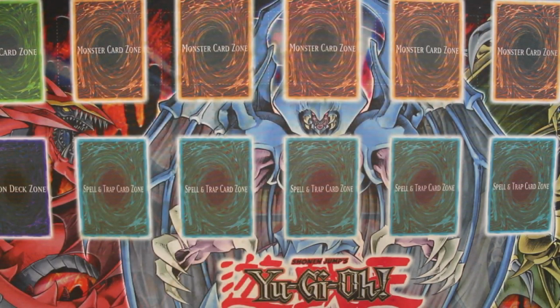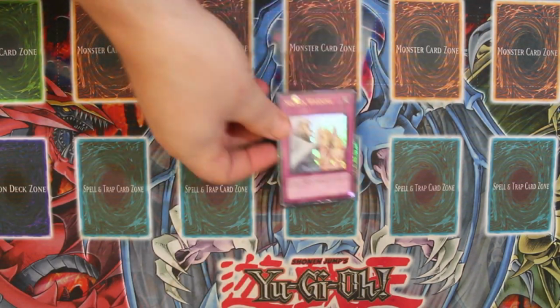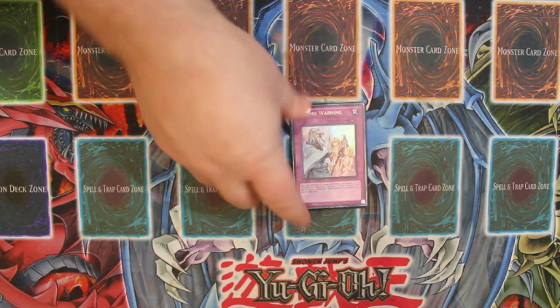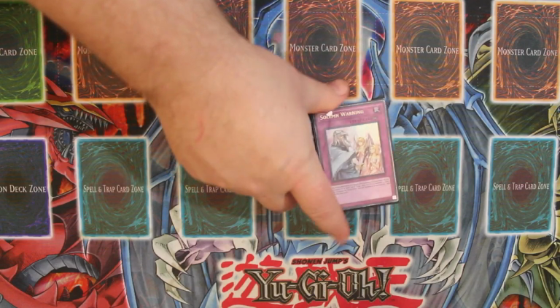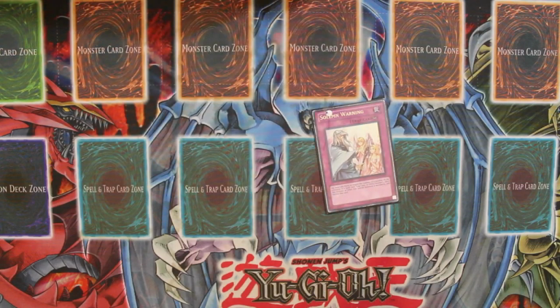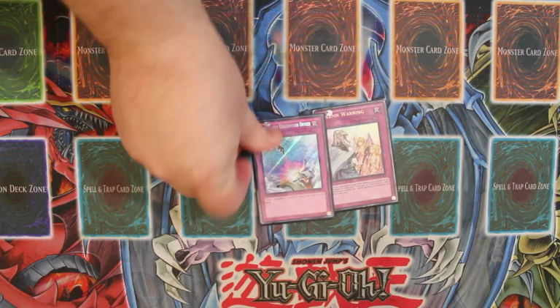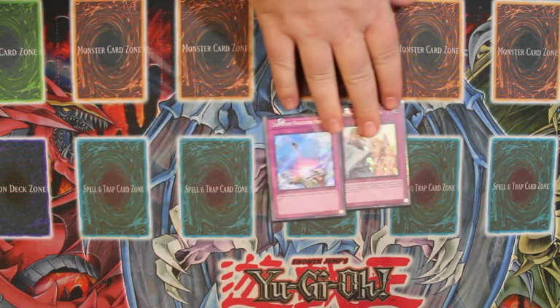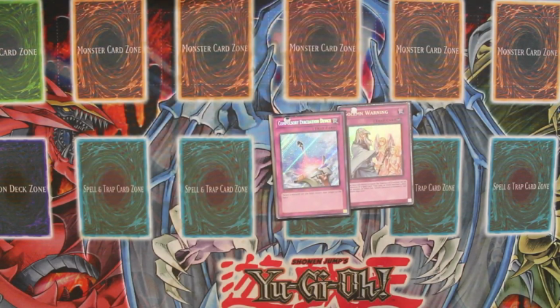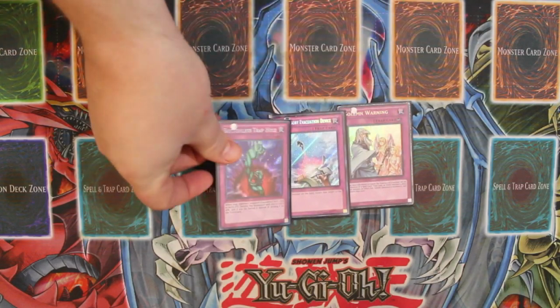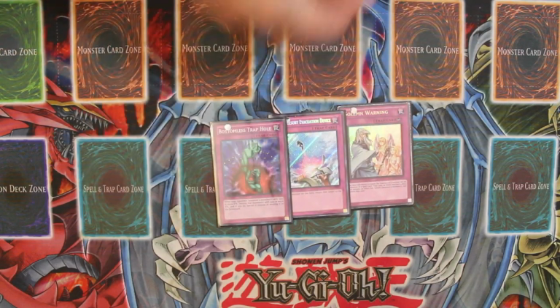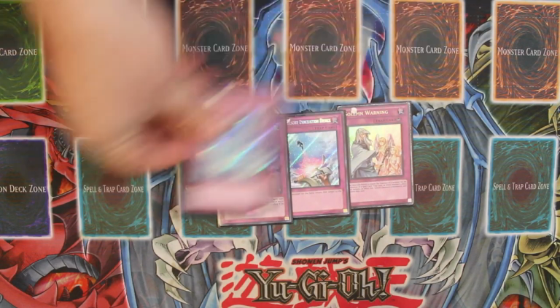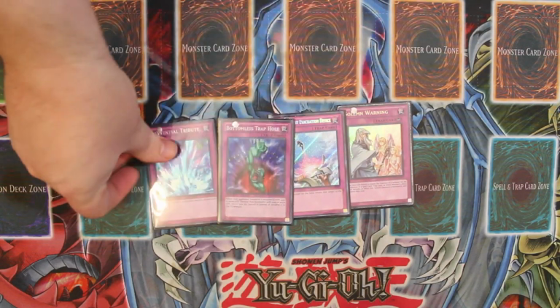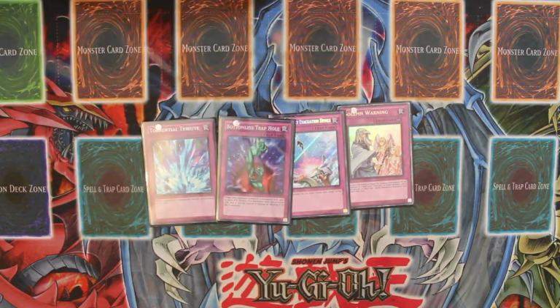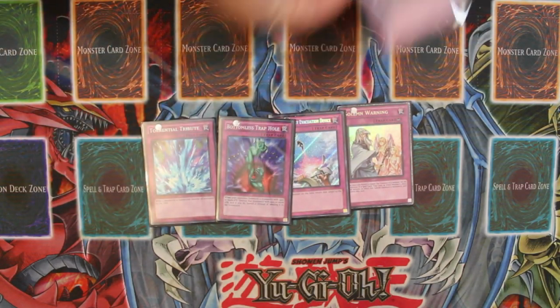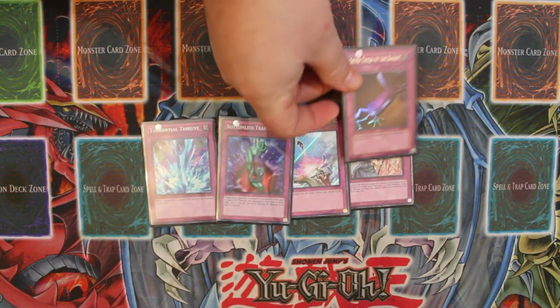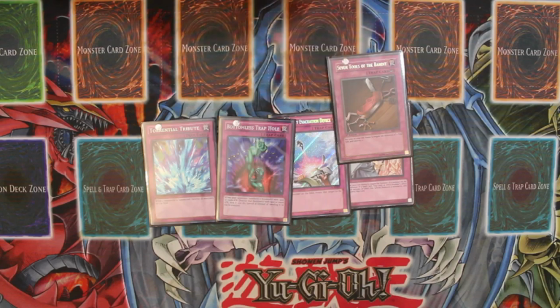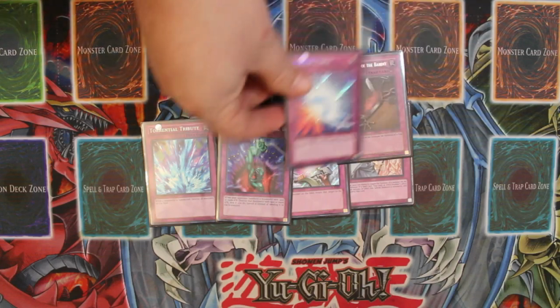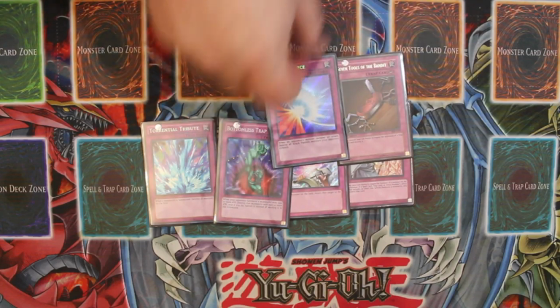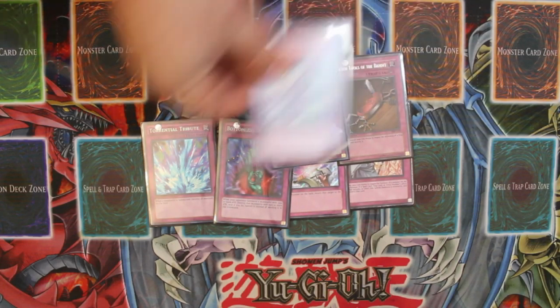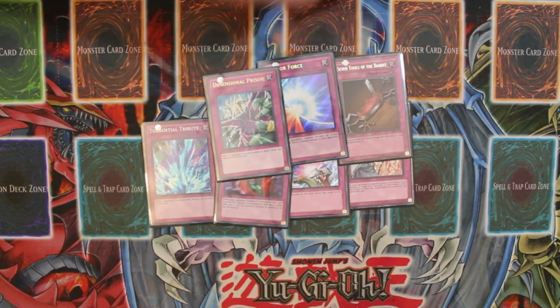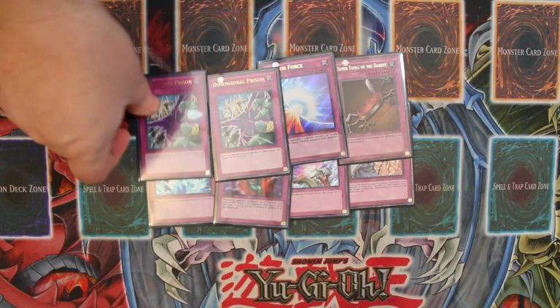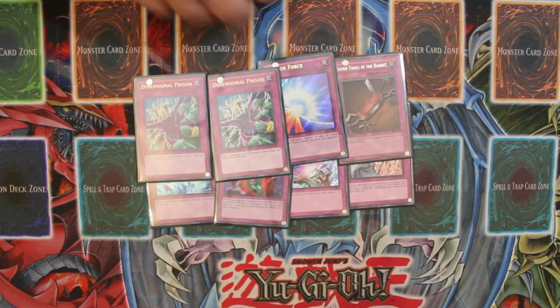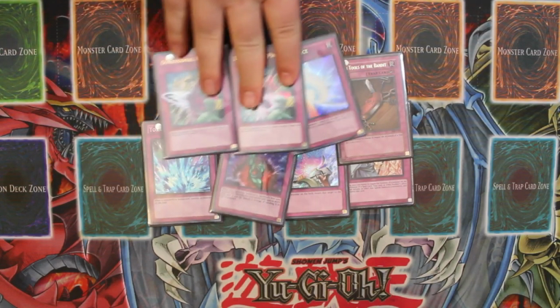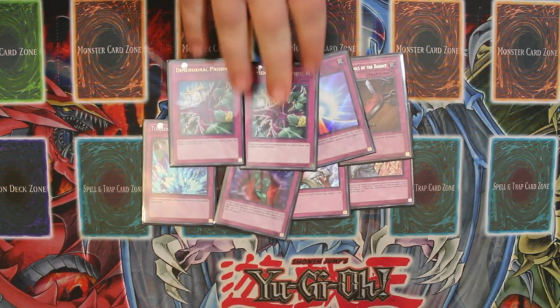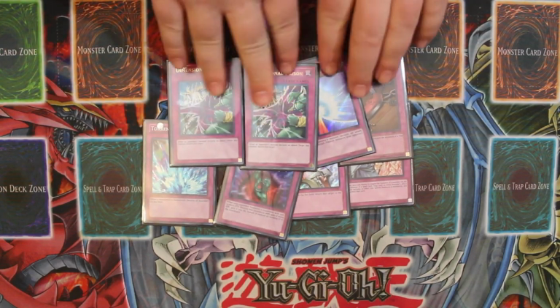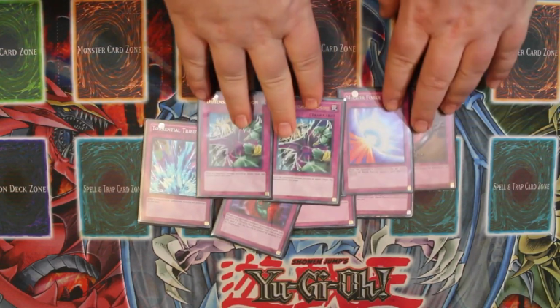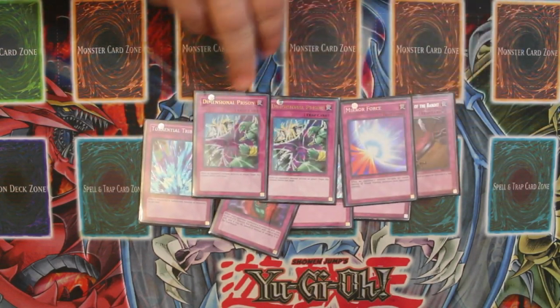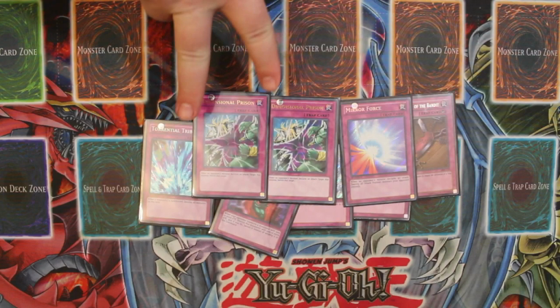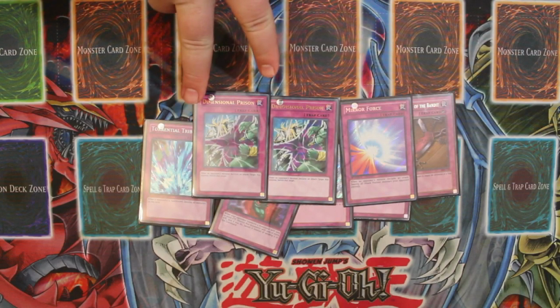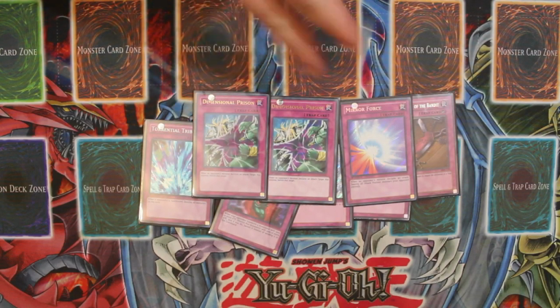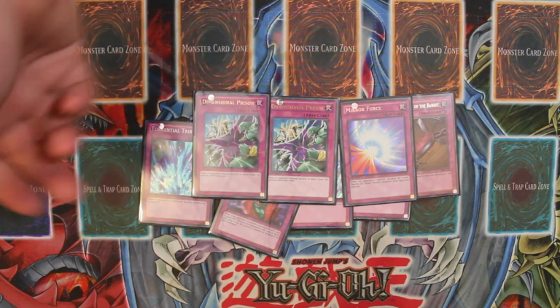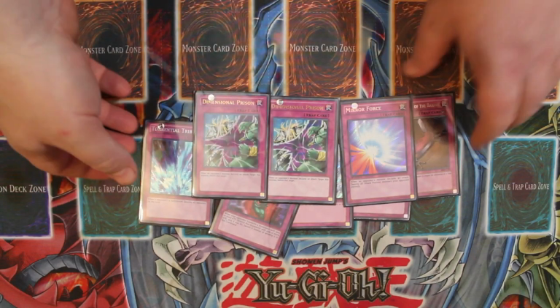For traps, pretty basic stuff: Solemn Warning, Compulsory Evacuation Device, Bottomless Trap Hole, Torrential Tribute, Seven Tools of the Bandit, Mirror Force, and then I'm playing two Deprisons at the moment just to remove all that really pesky stuff that can't be destroyed by battle.